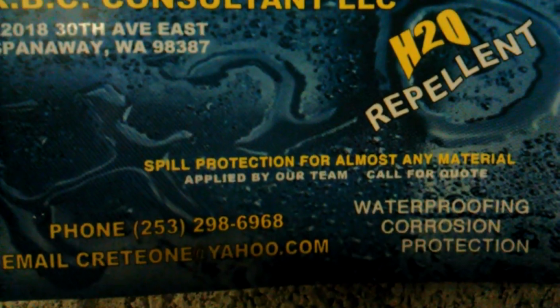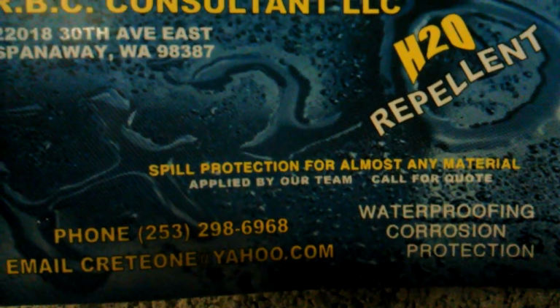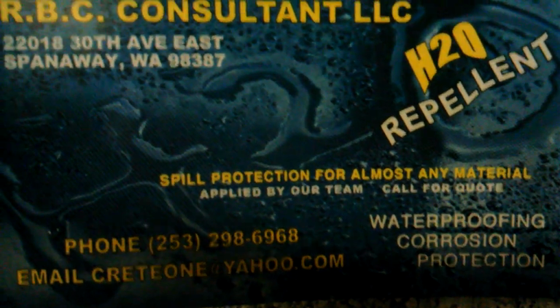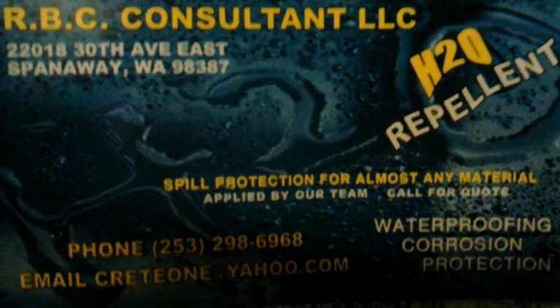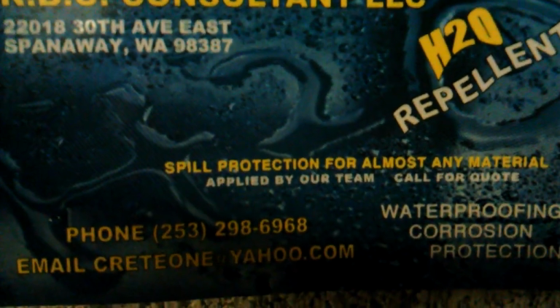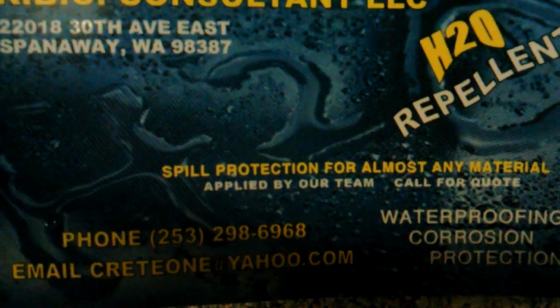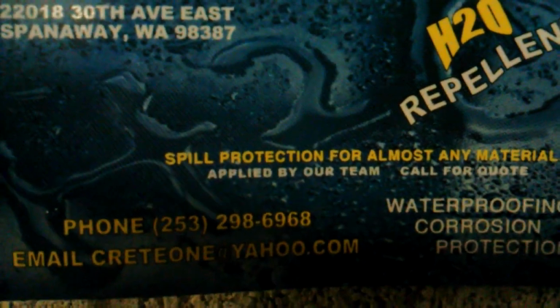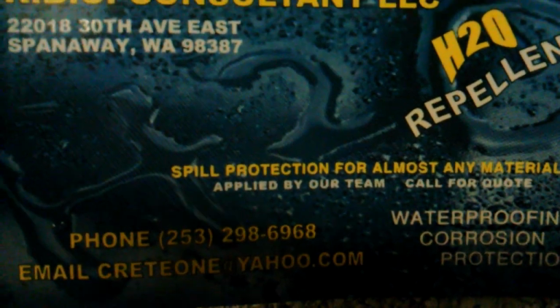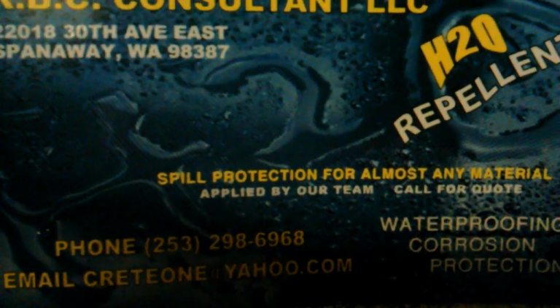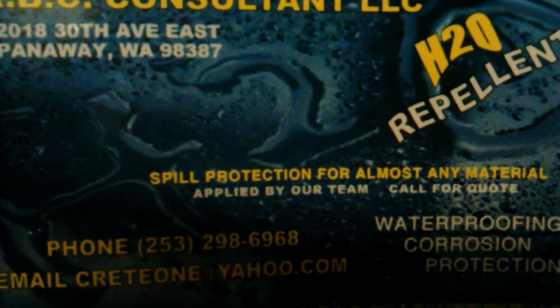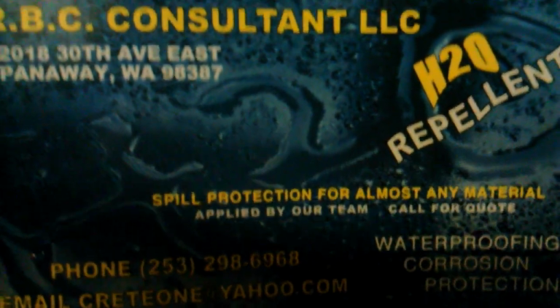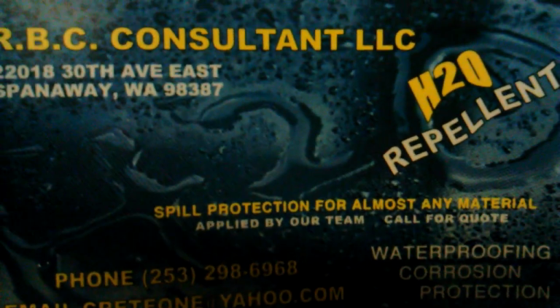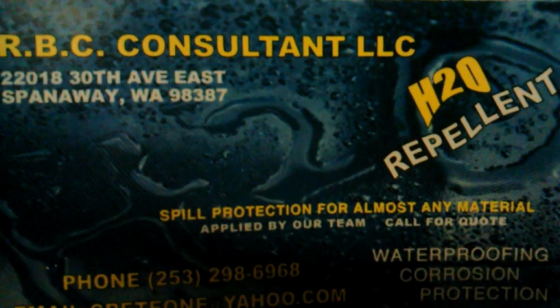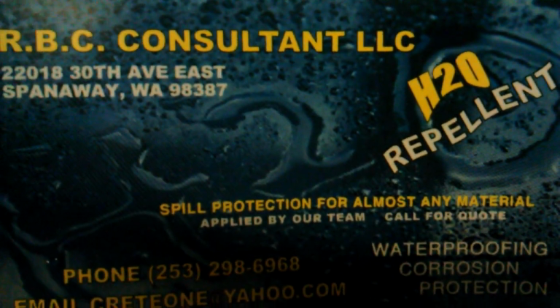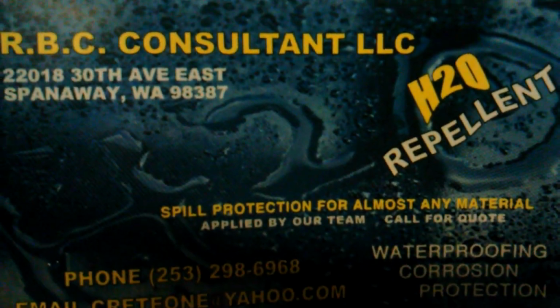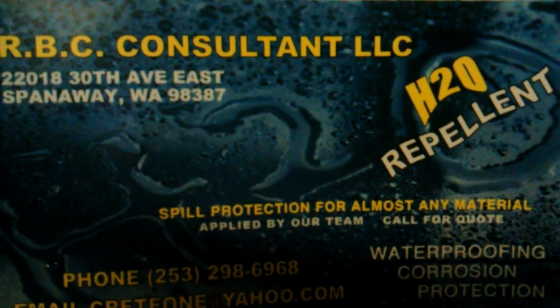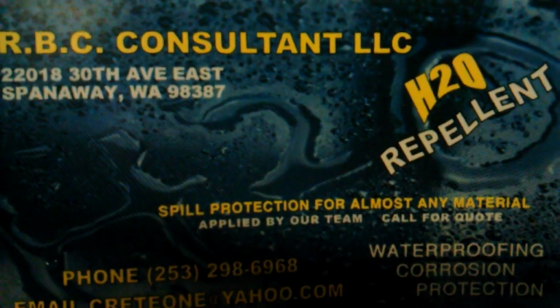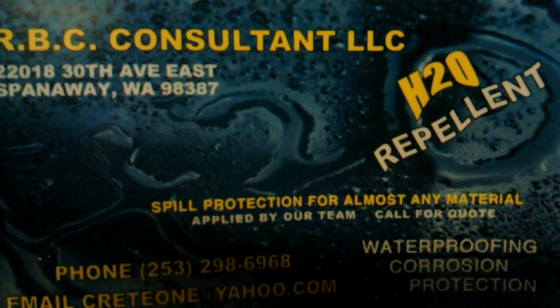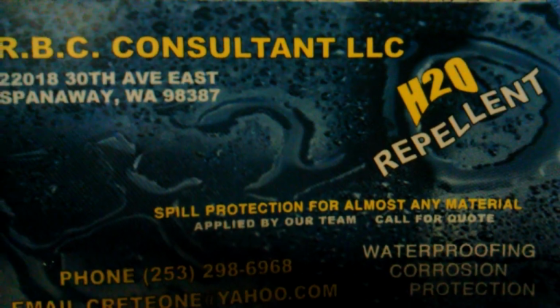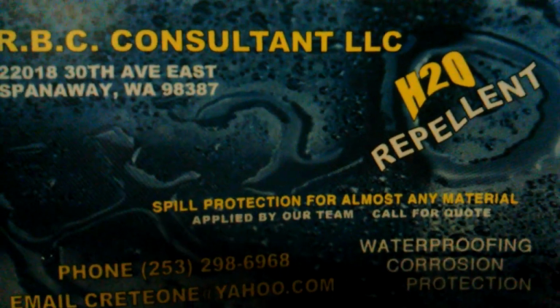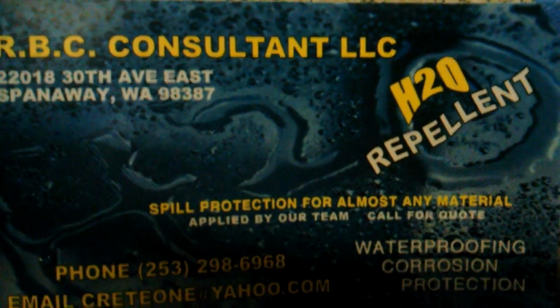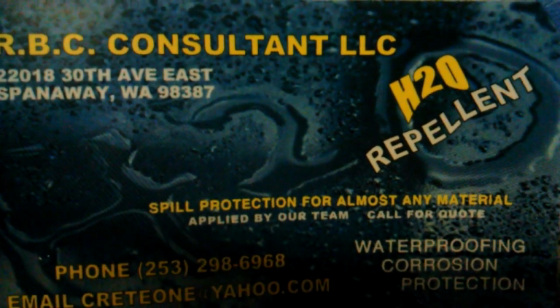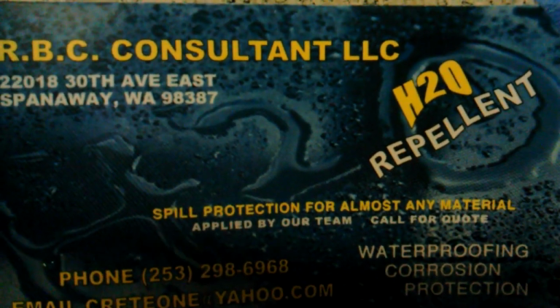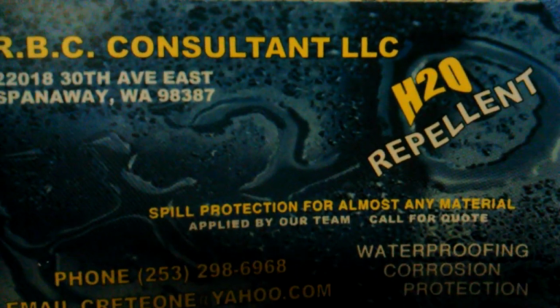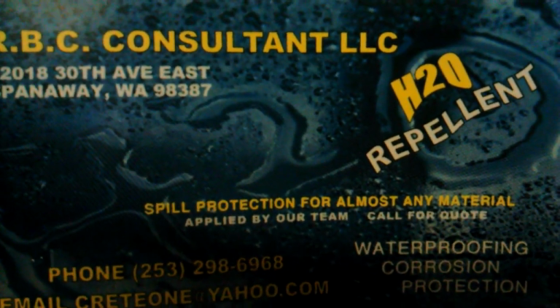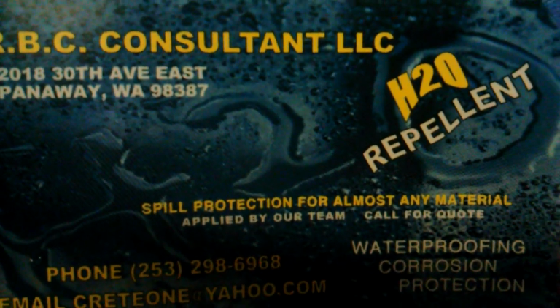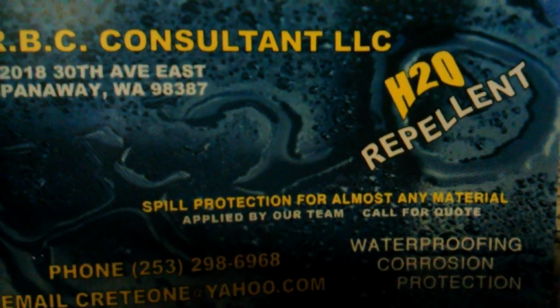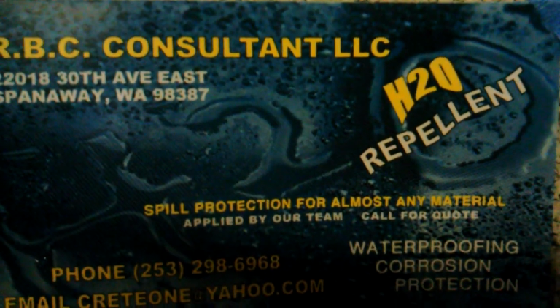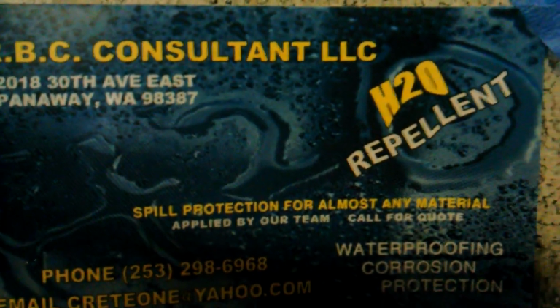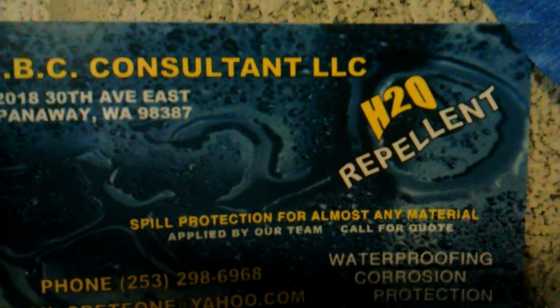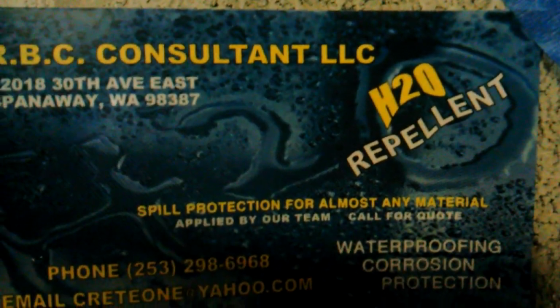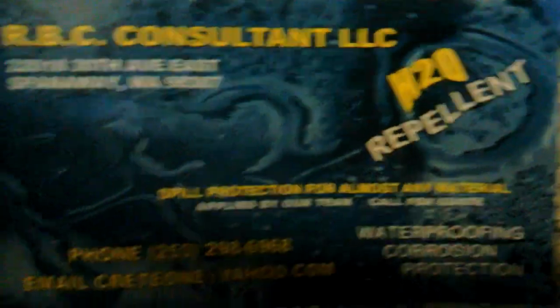Hi, this is Robert again from RBC Consultant. I'm going to do another test here. I'll walk you through what I did and then give you a quick demonstration.